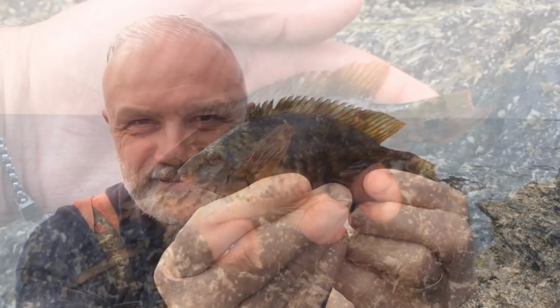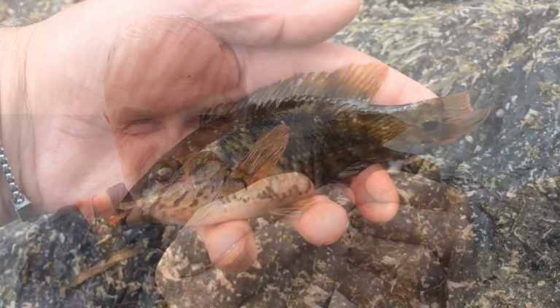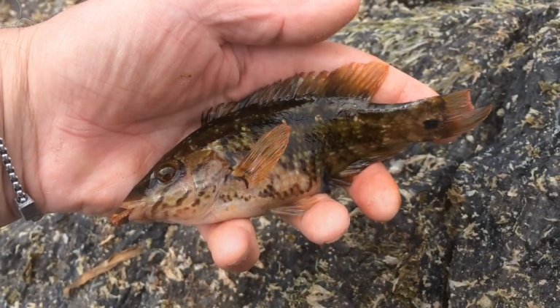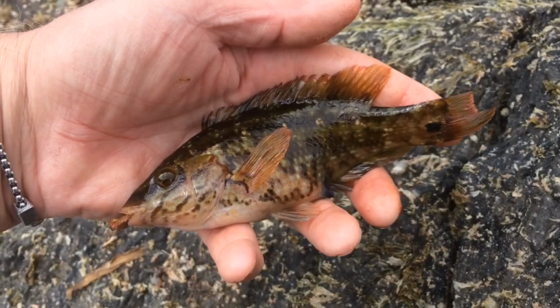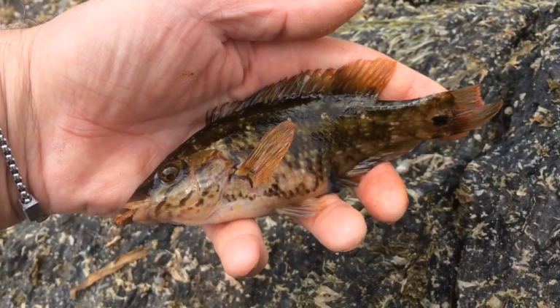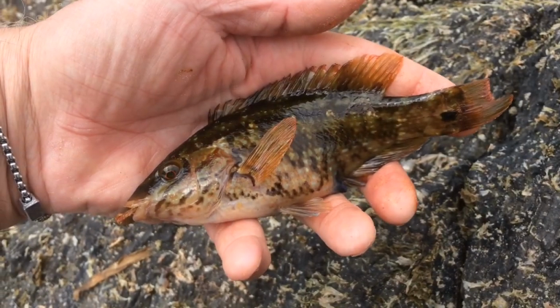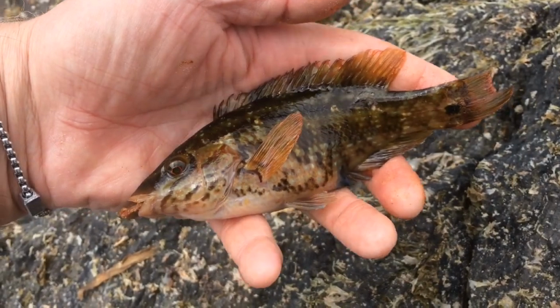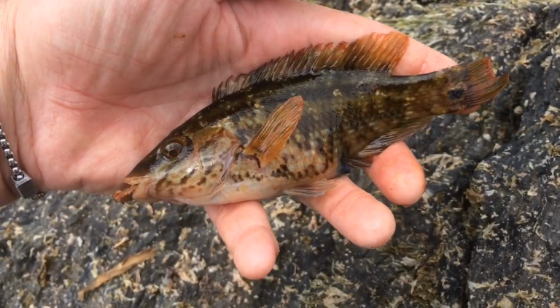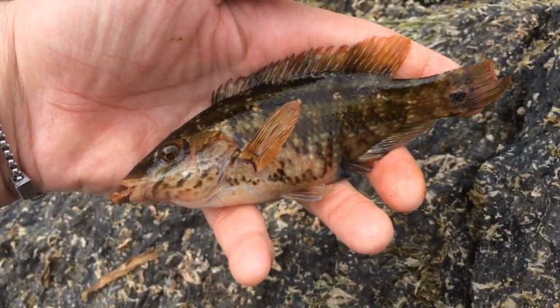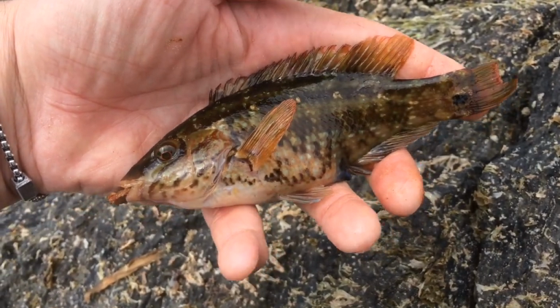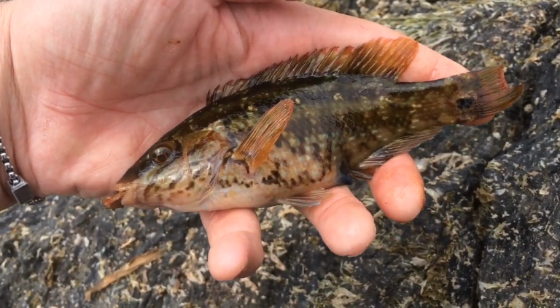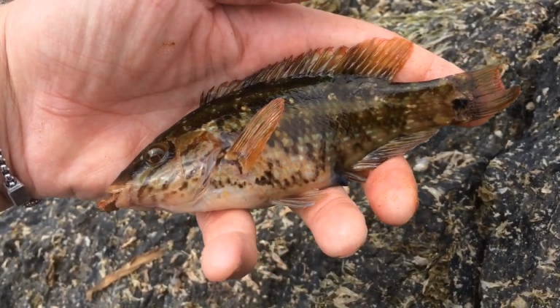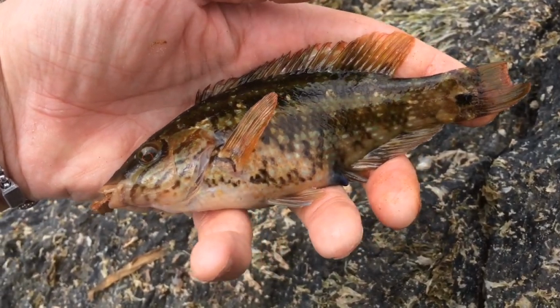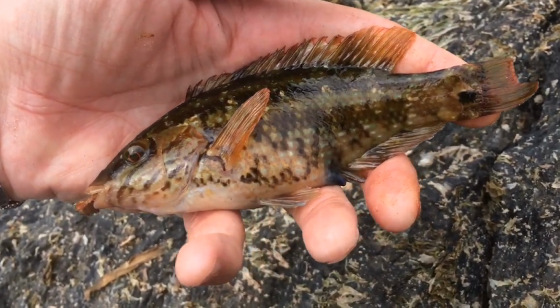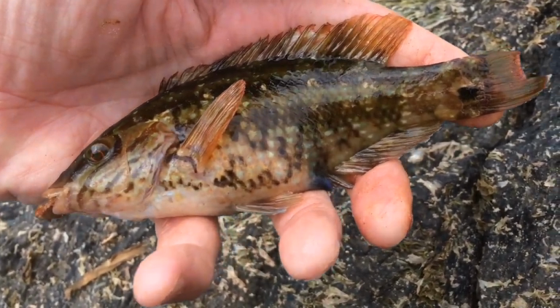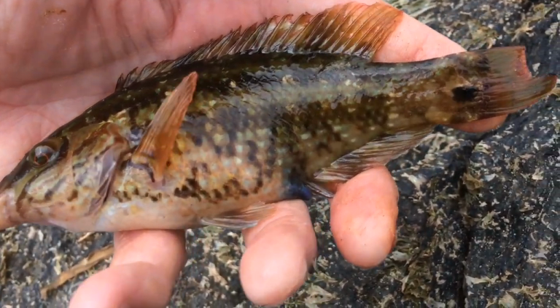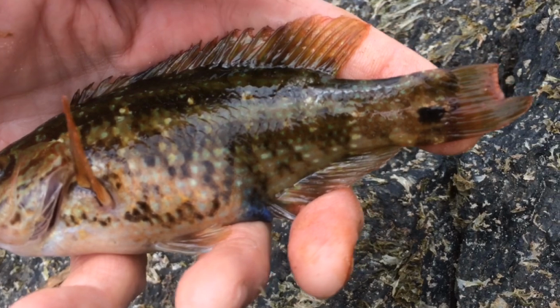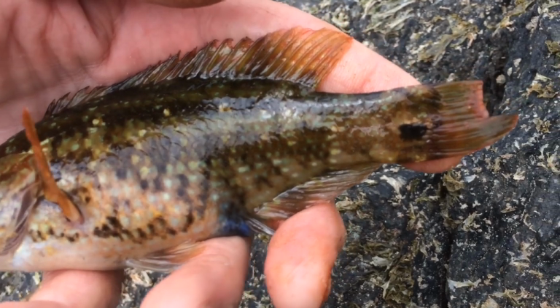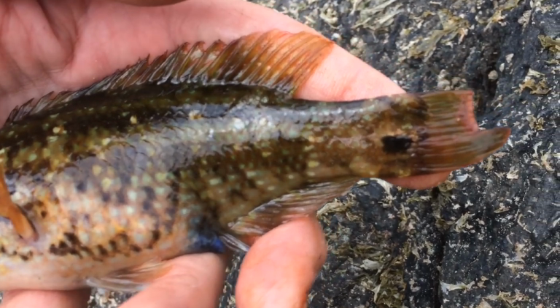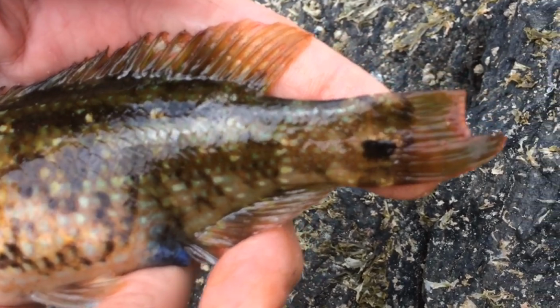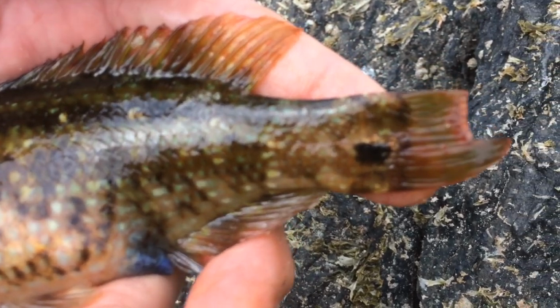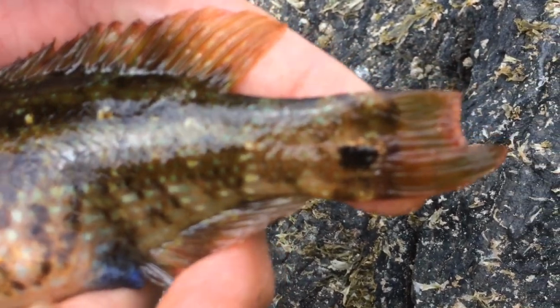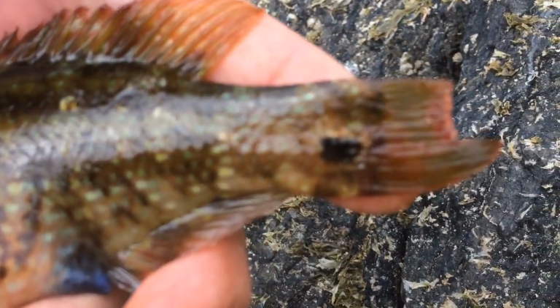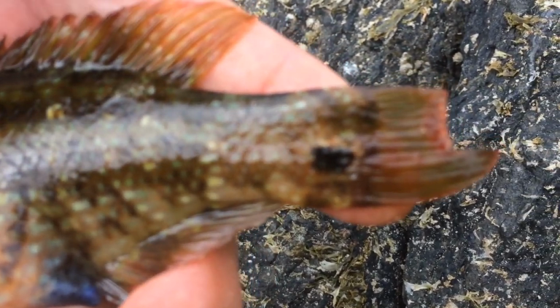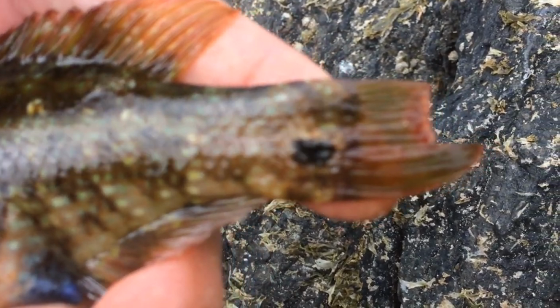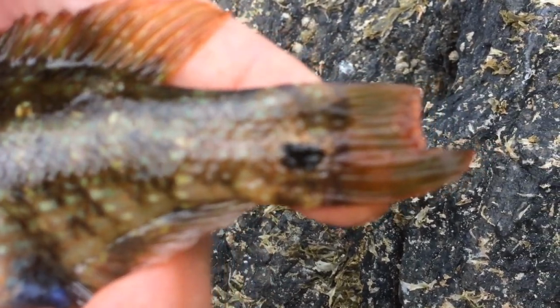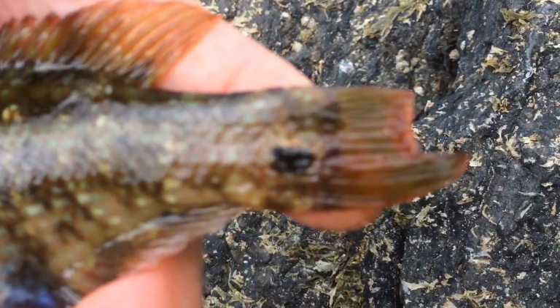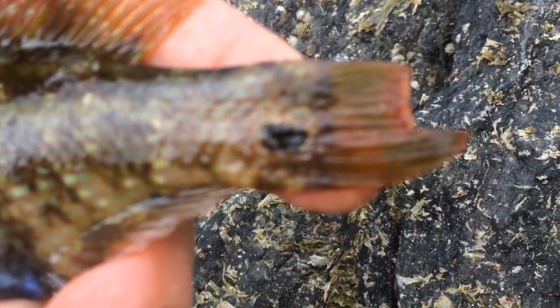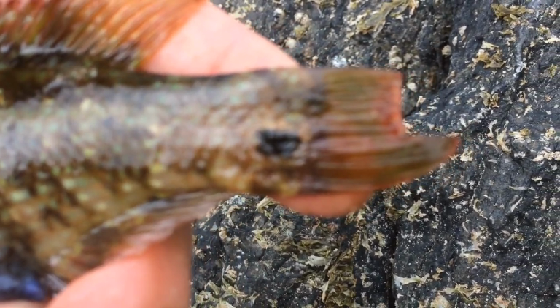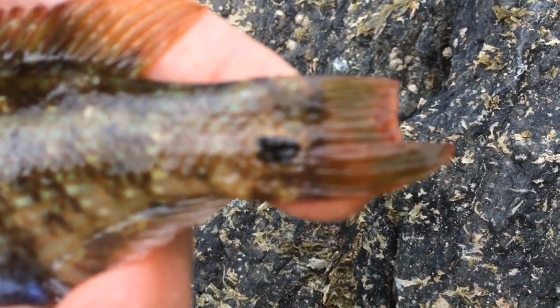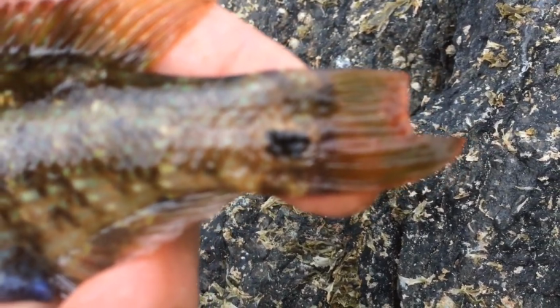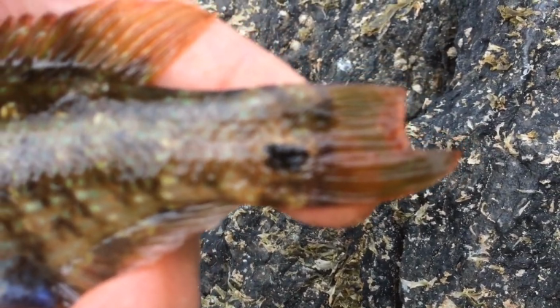The second fish is still a wrasse but it's a corkwing. You can tell that by the black spot at the root of the tail.